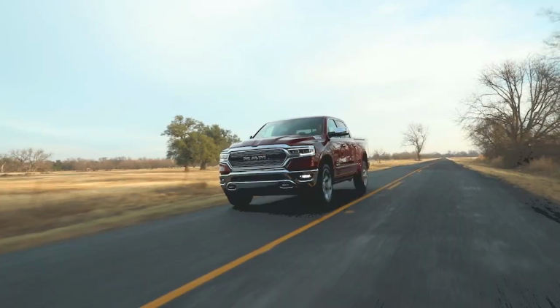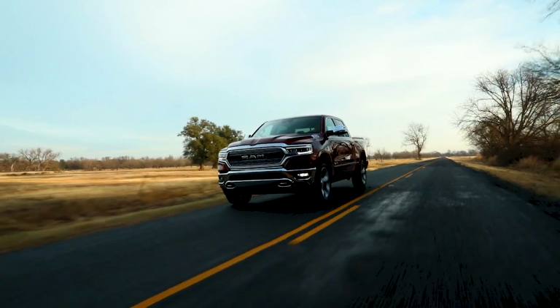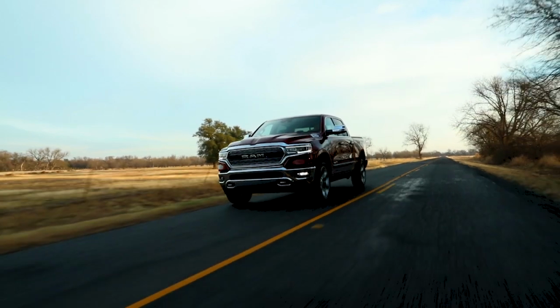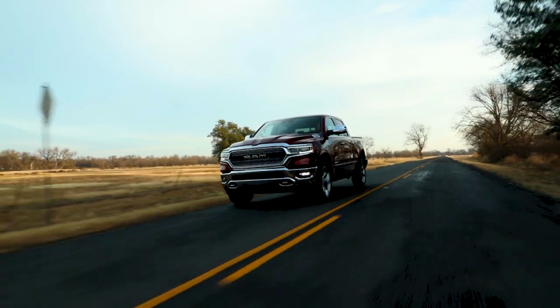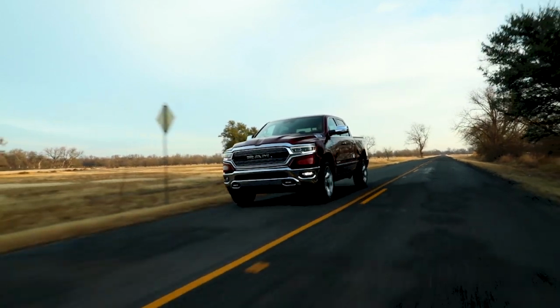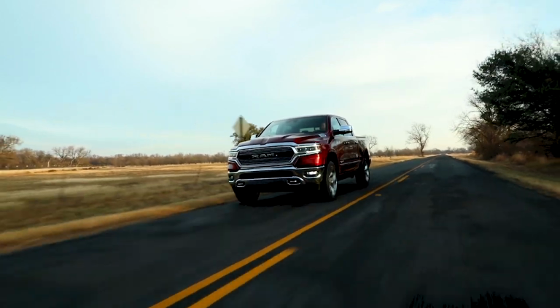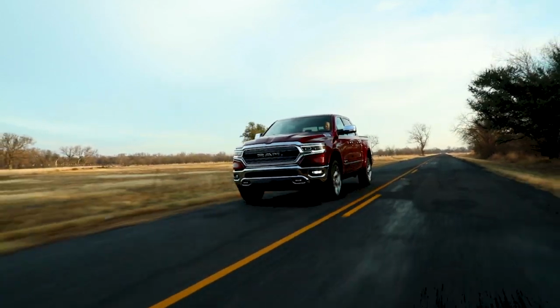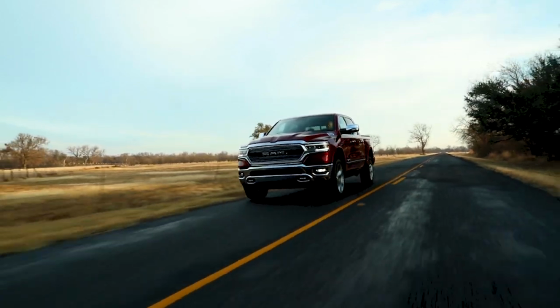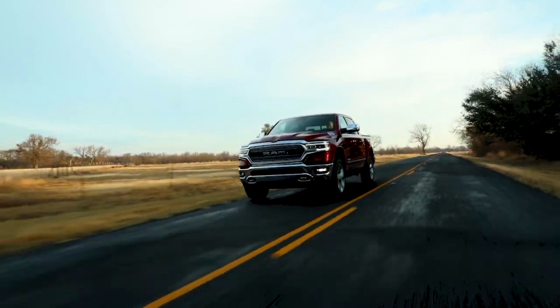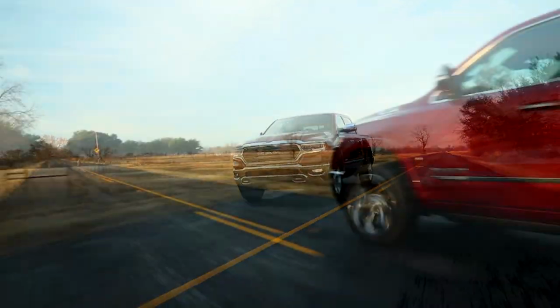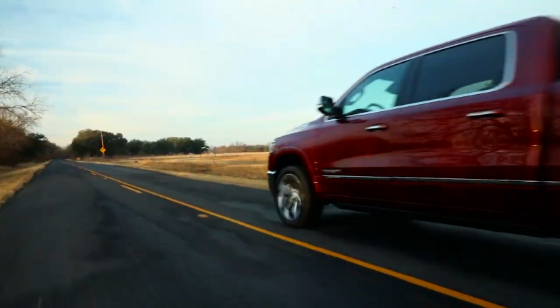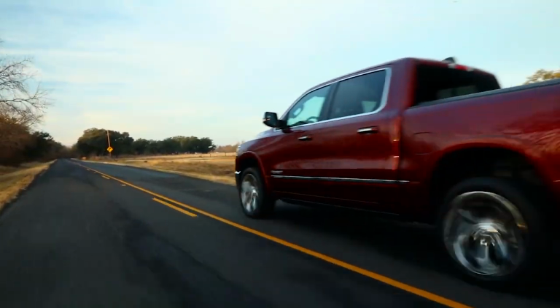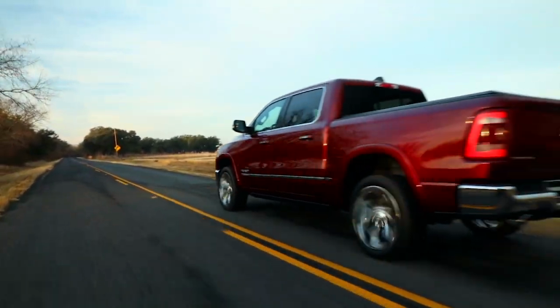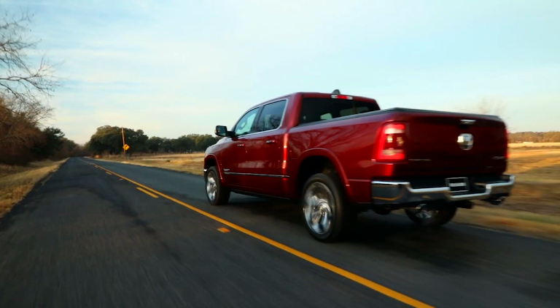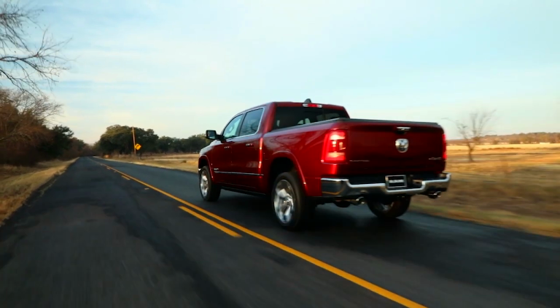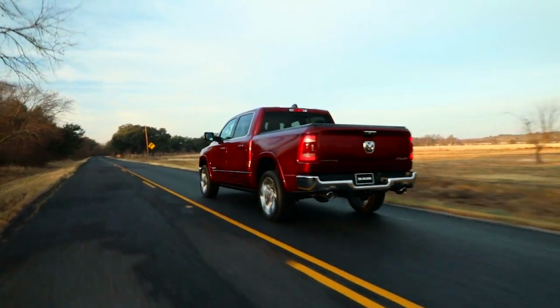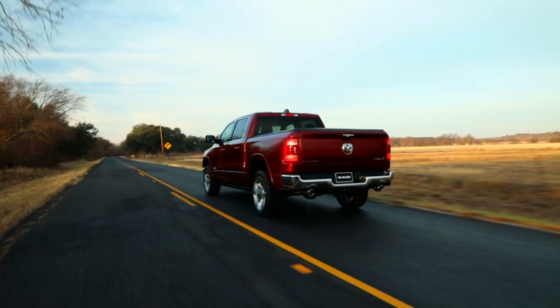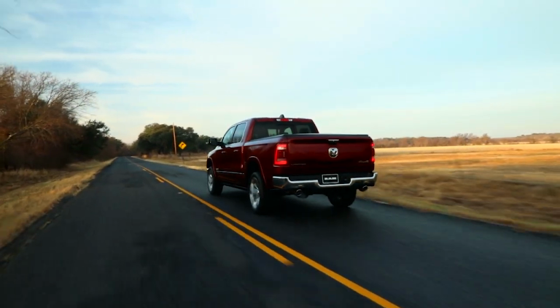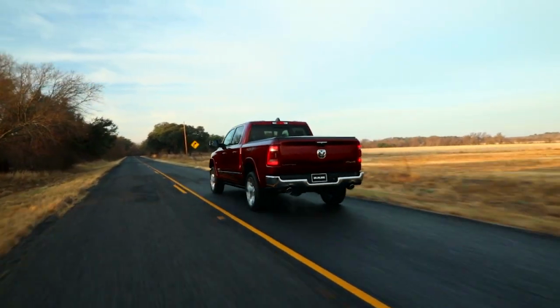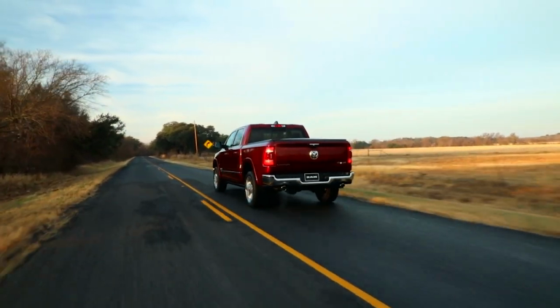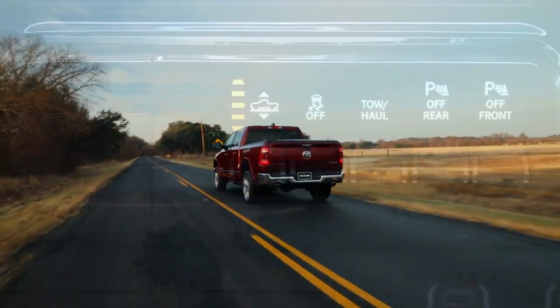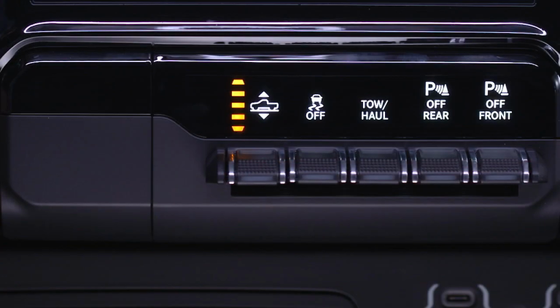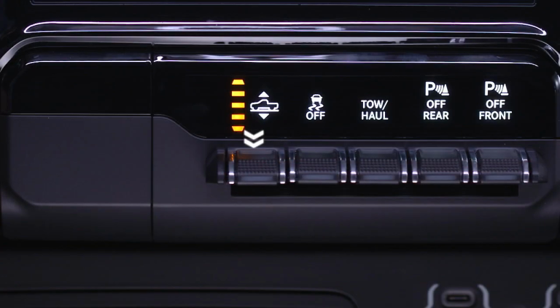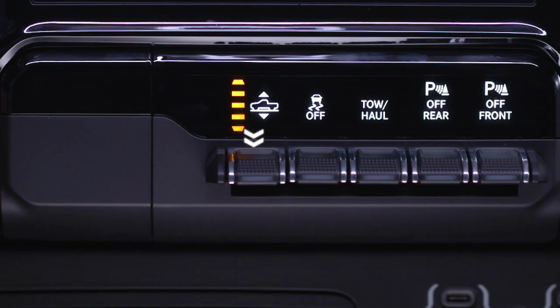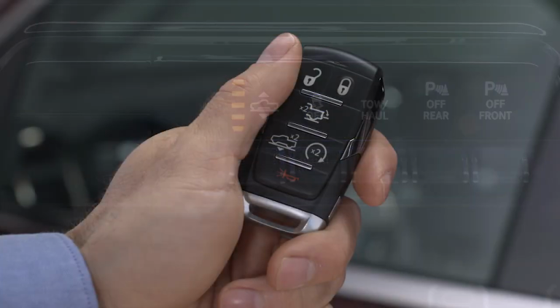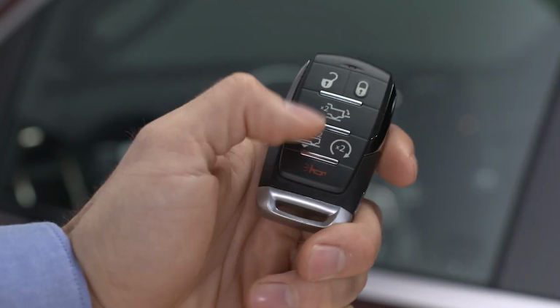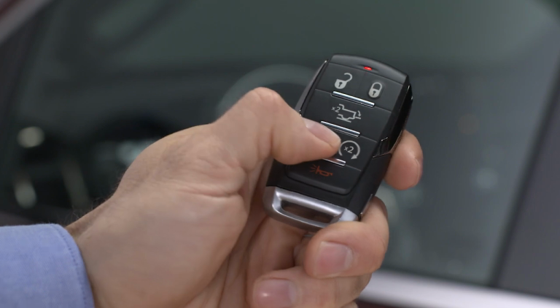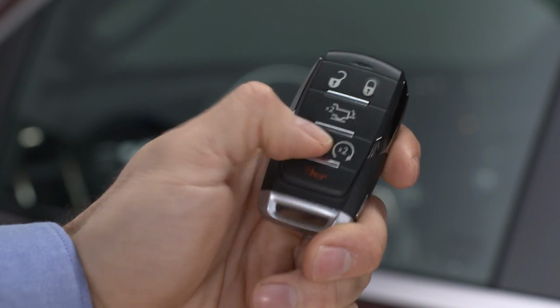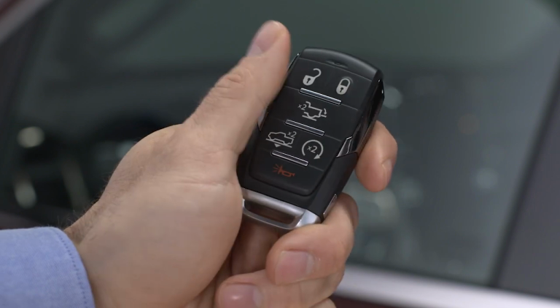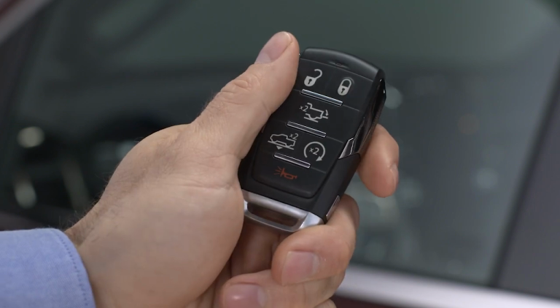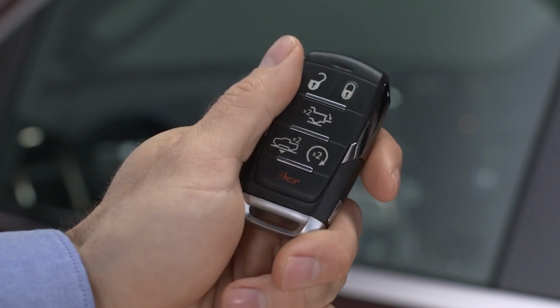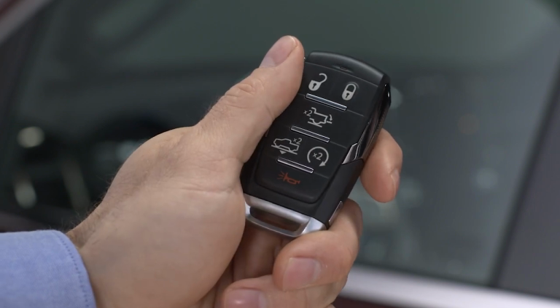Hip equipped, the air suspension system features five heights for comfort and performance. The system works automatically, or you can control it manually via console or key fob controls for easier entry and loading of the tailgate.